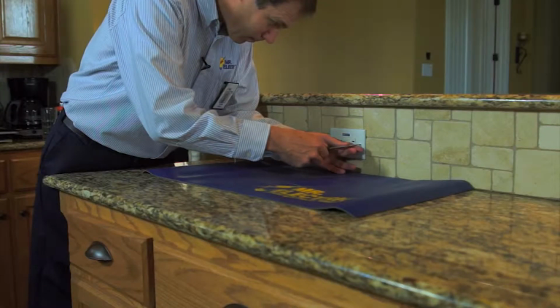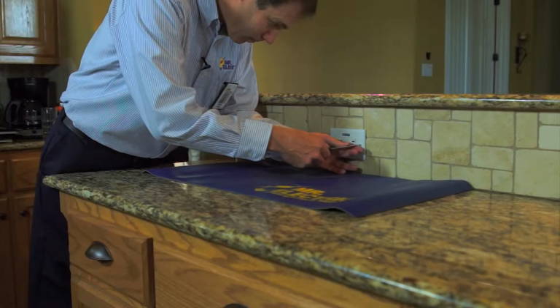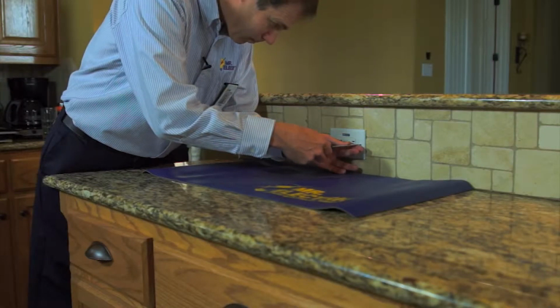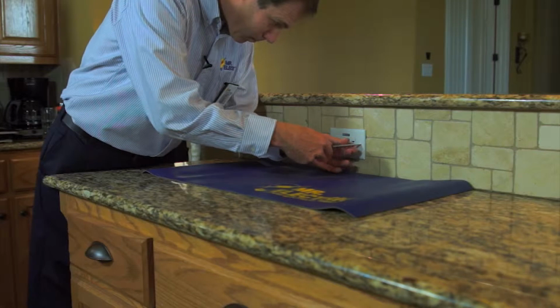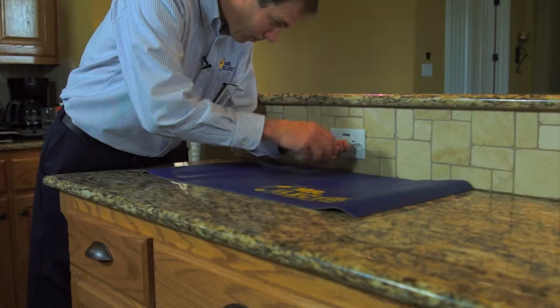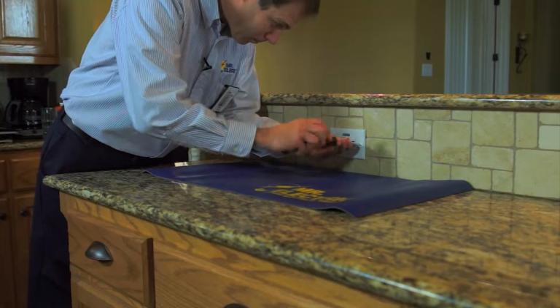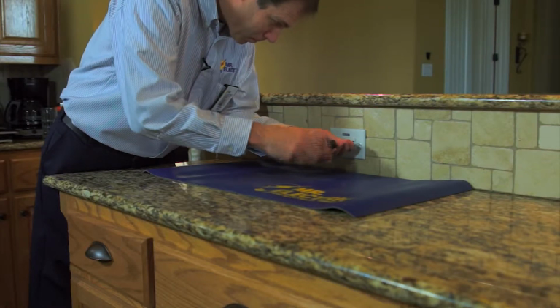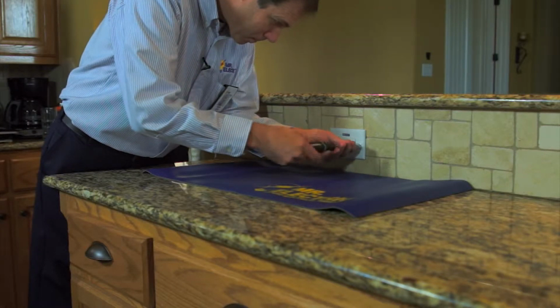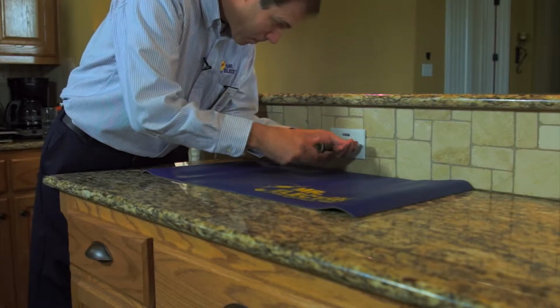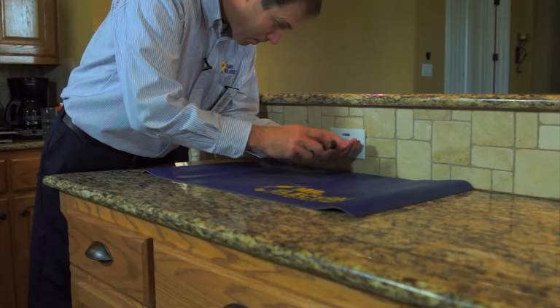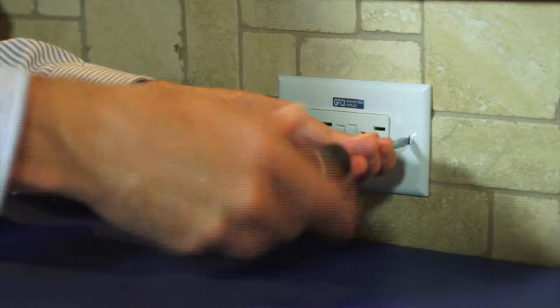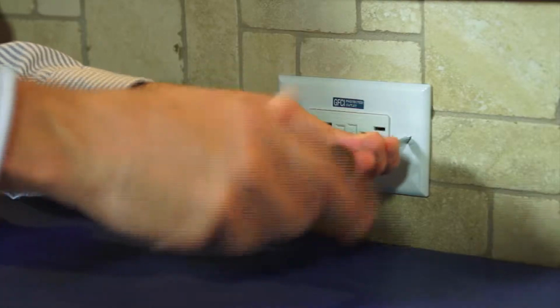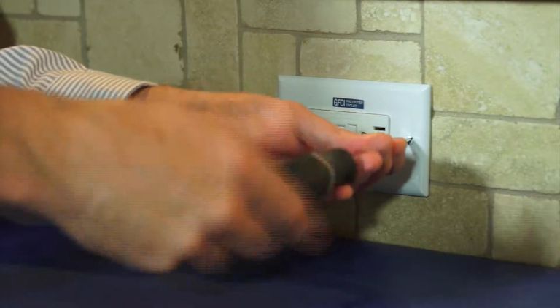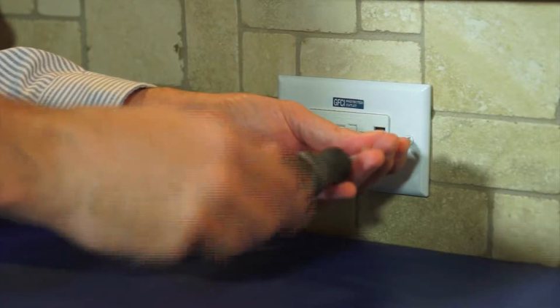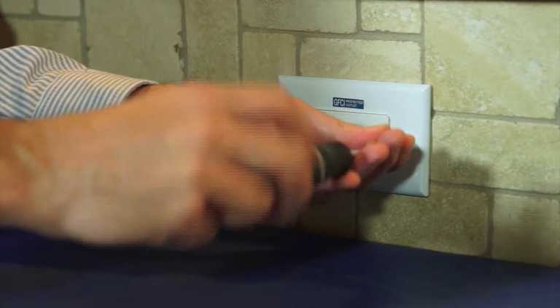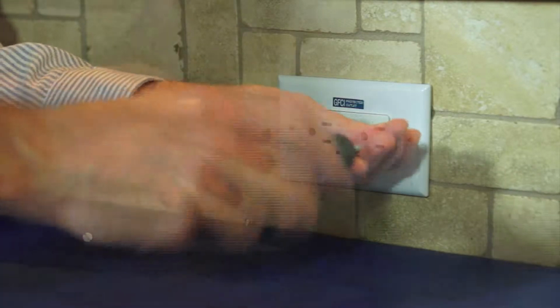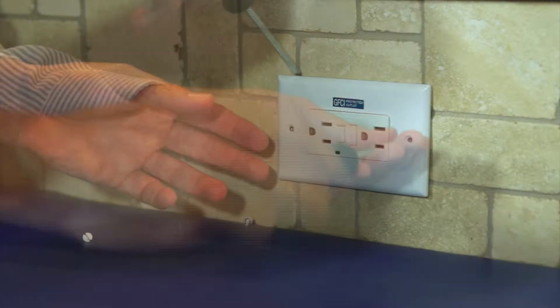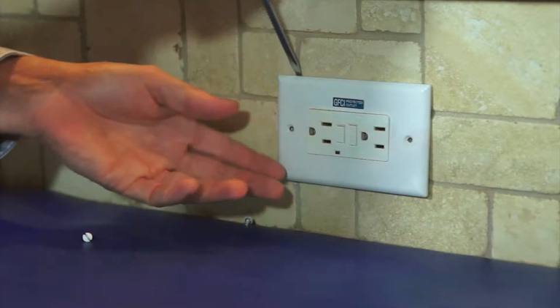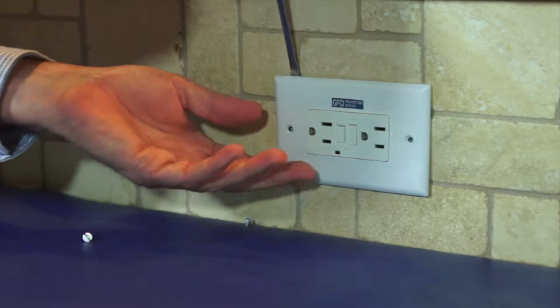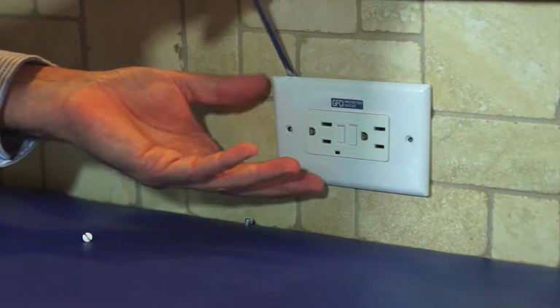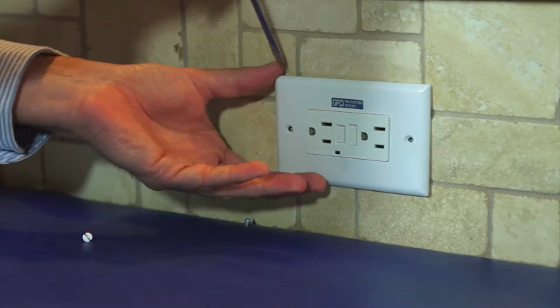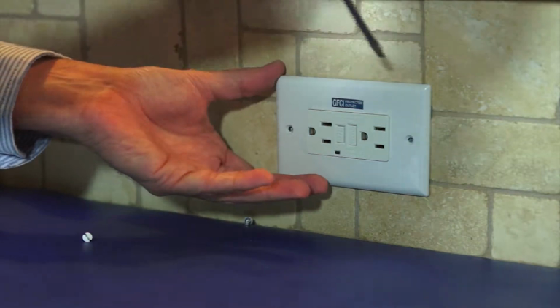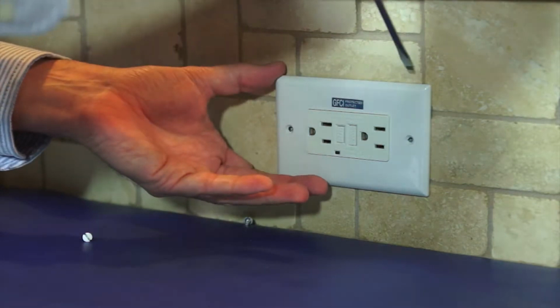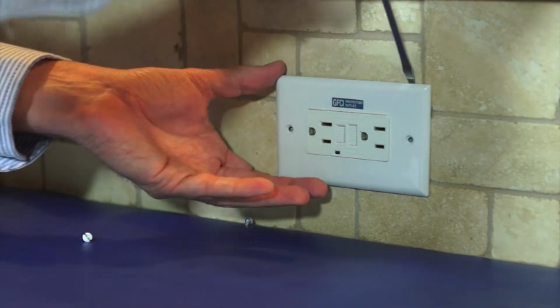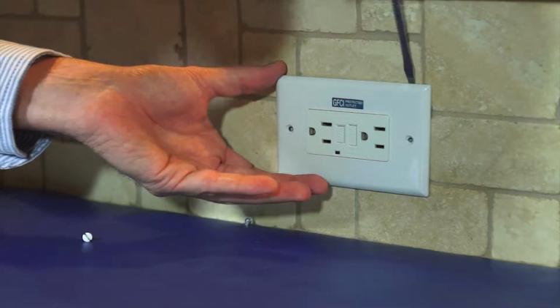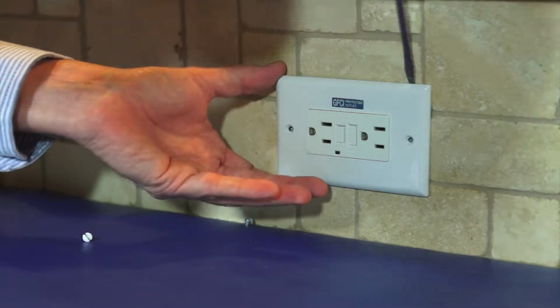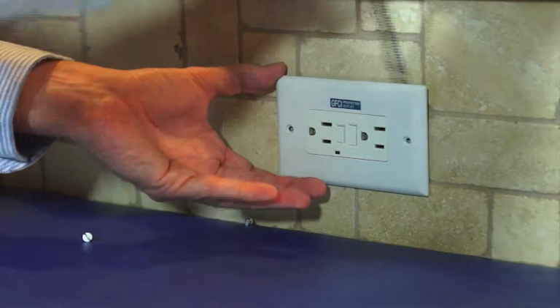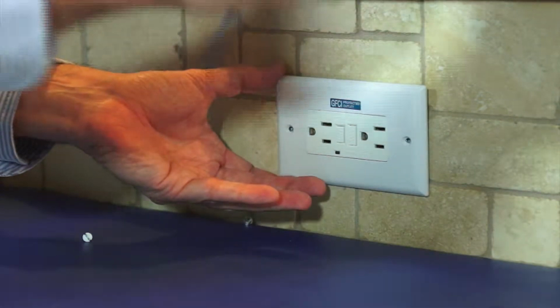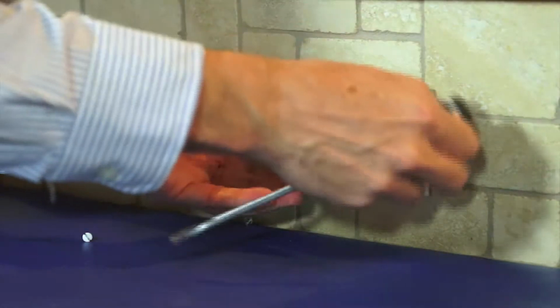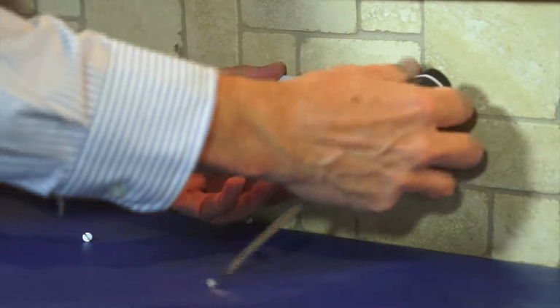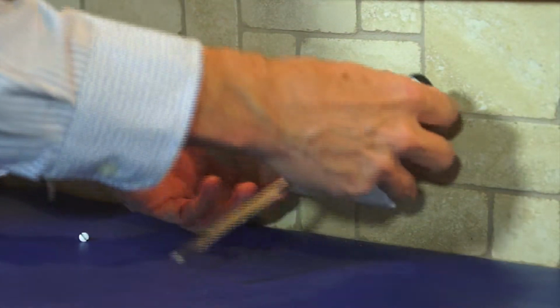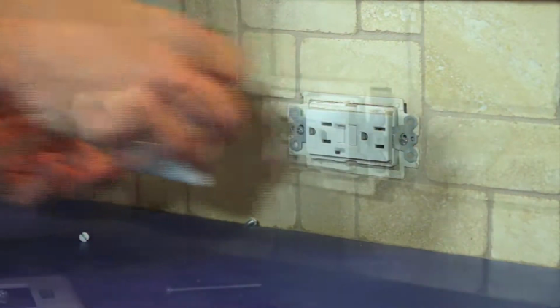Next, remove the receptacle cover and then the receptacle itself from the device box. You'll want to verify that the device box is suitable for a GFCI receptacle.